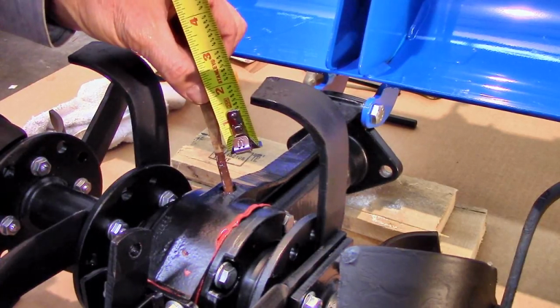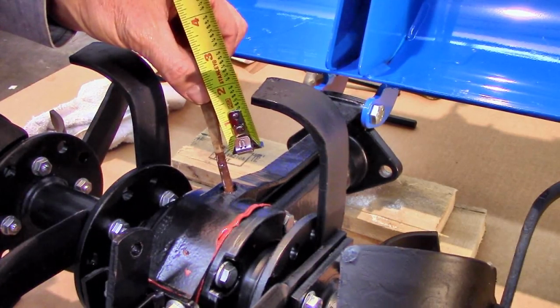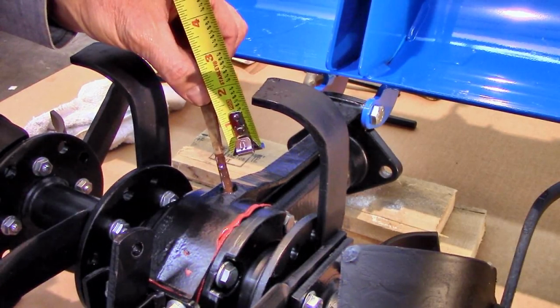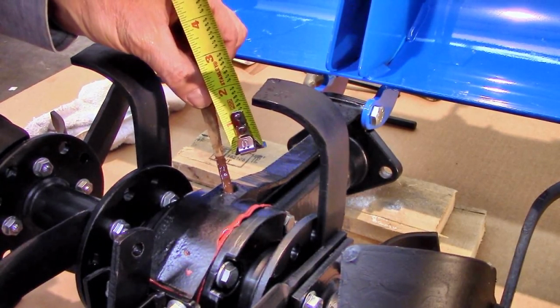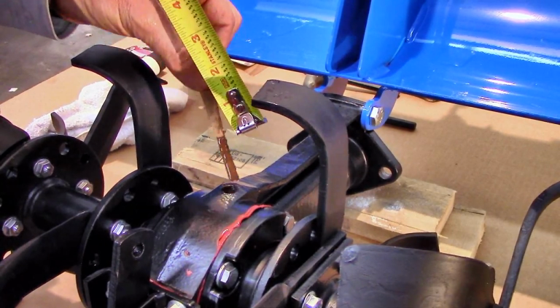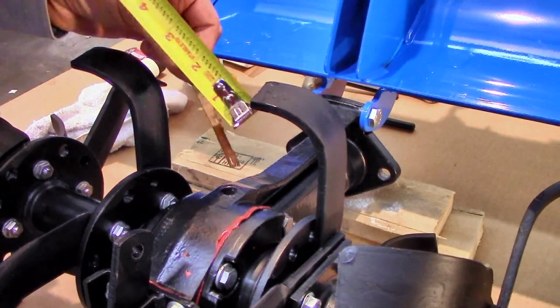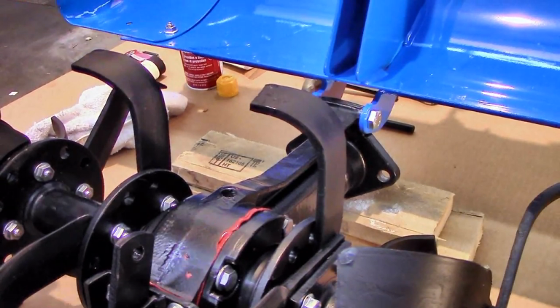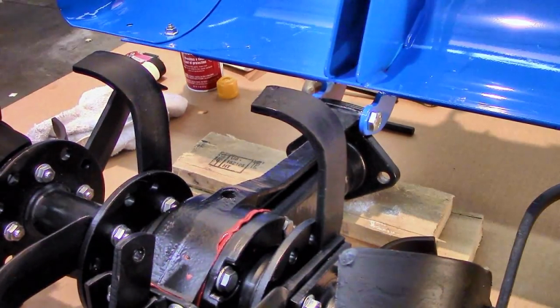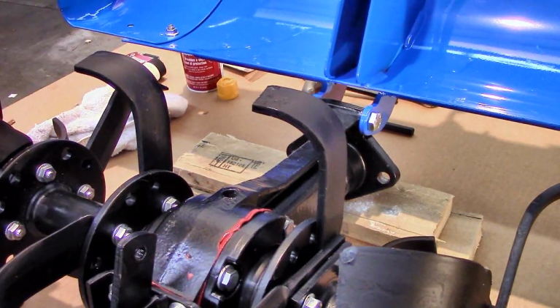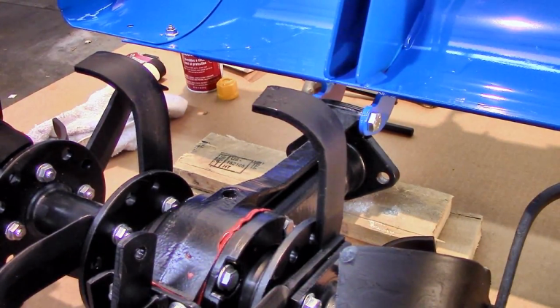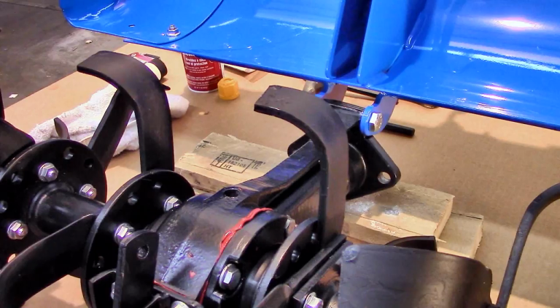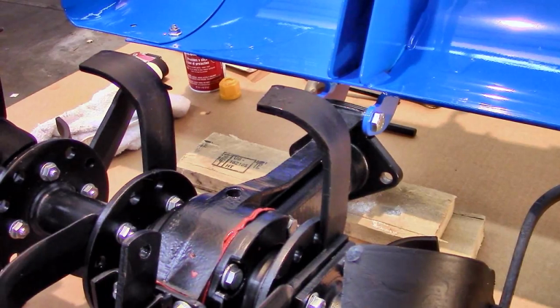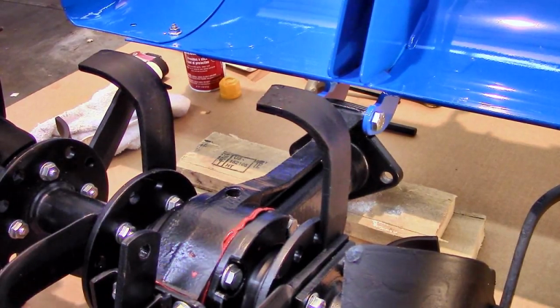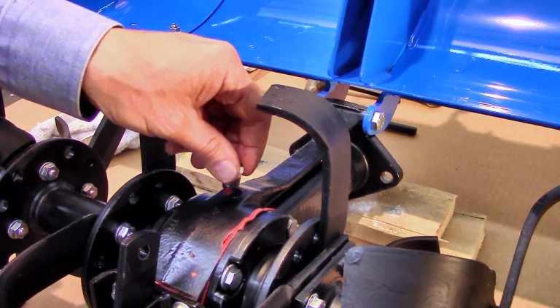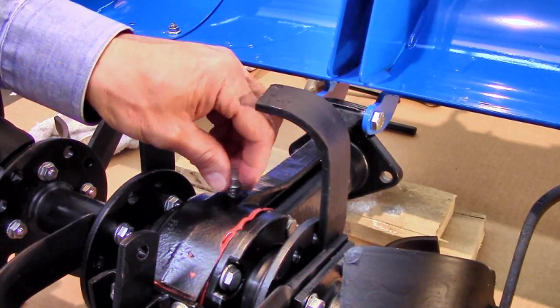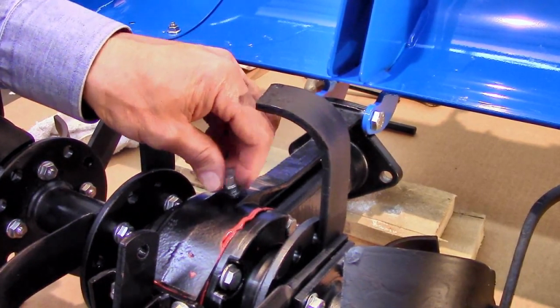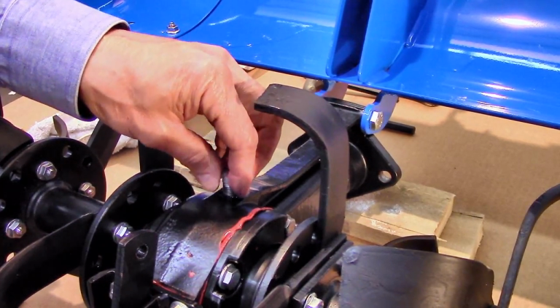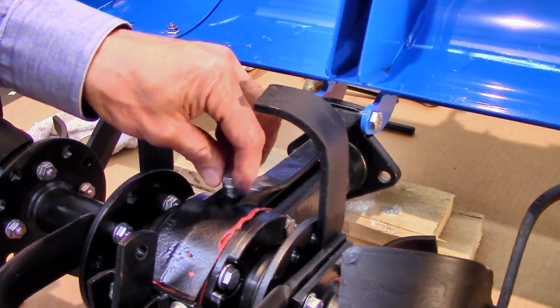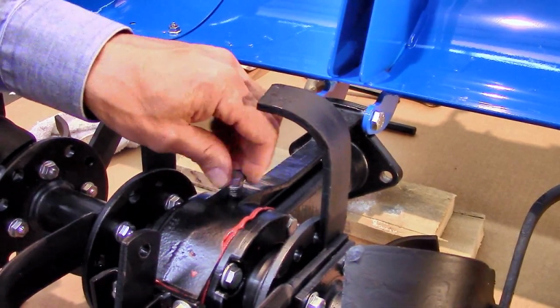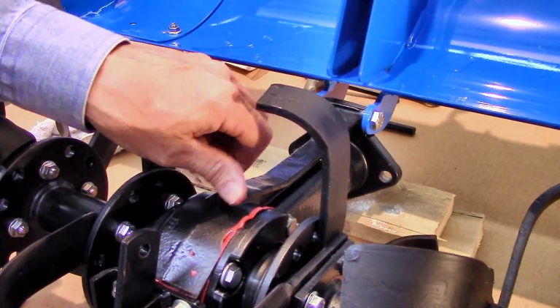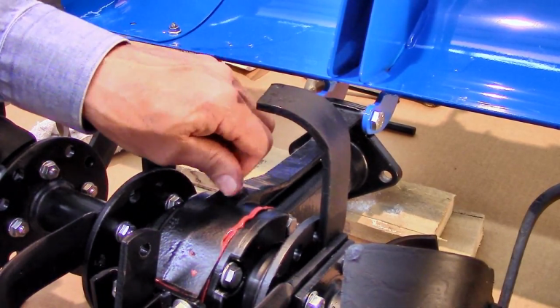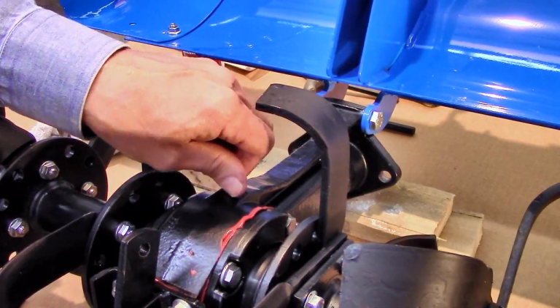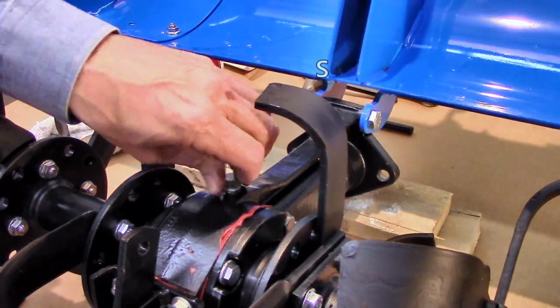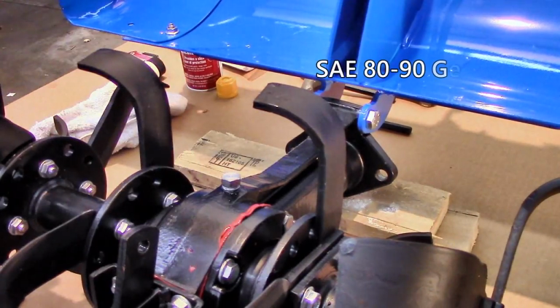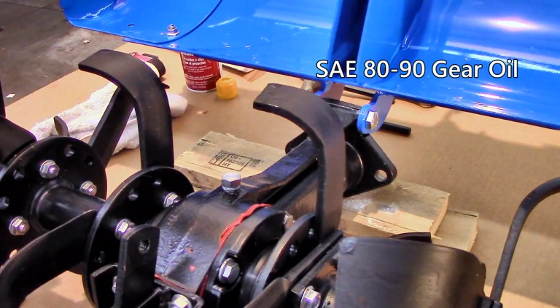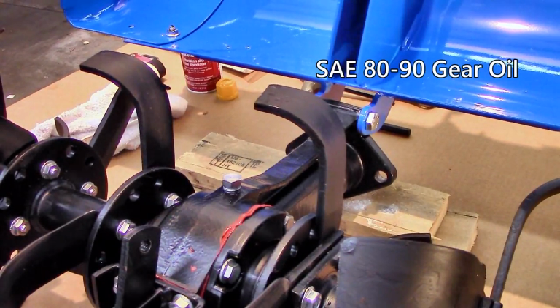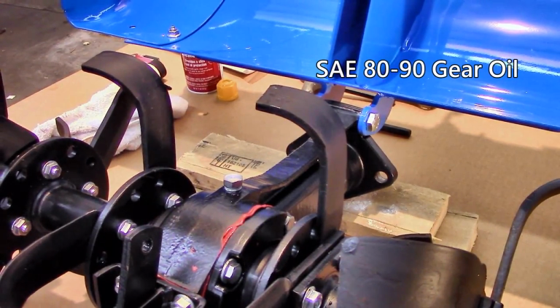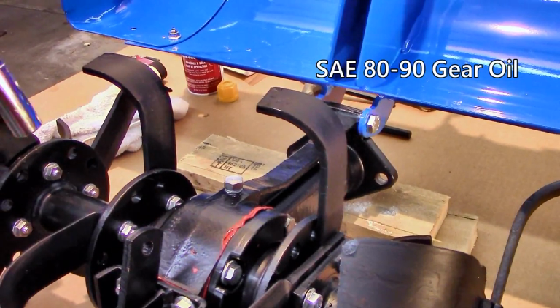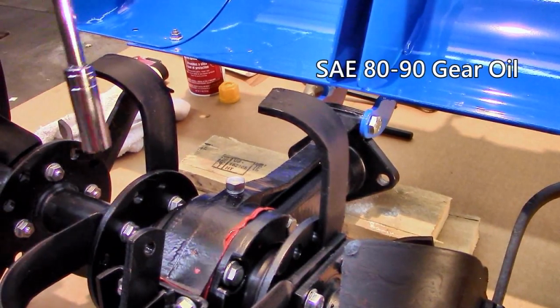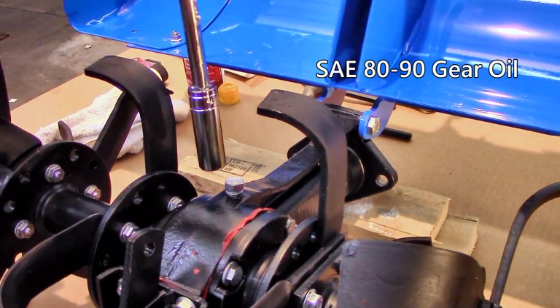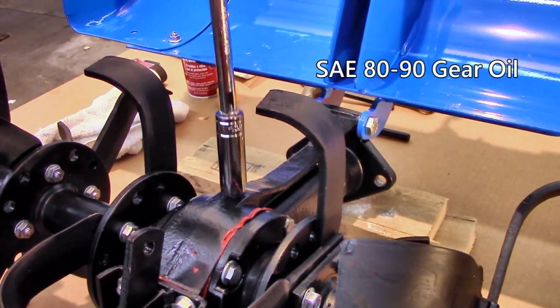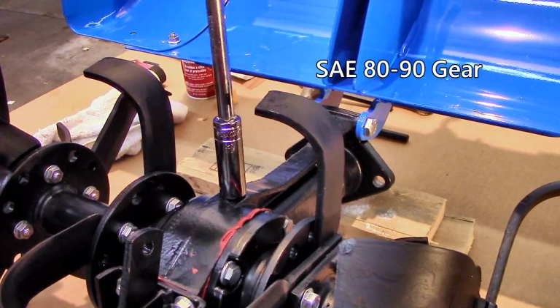When the tiller is operating, this air space is essential to prevent excess pressure from being created in the gearbox, which would result in oil leakage through the seals. If oil needs to be added, use SAE 8090 gear oil, preferably with an EP designation.